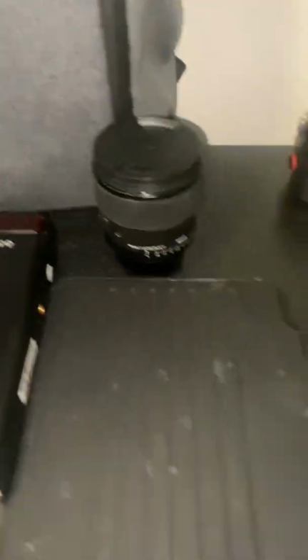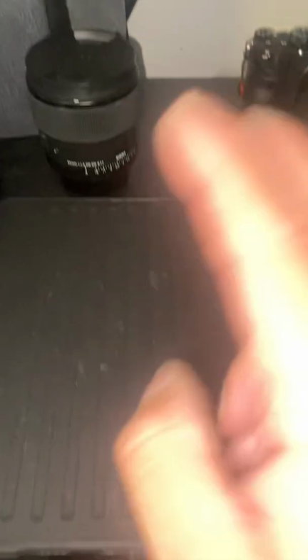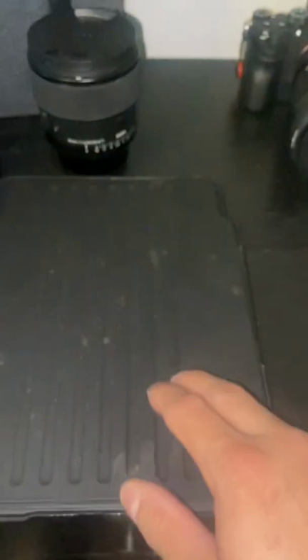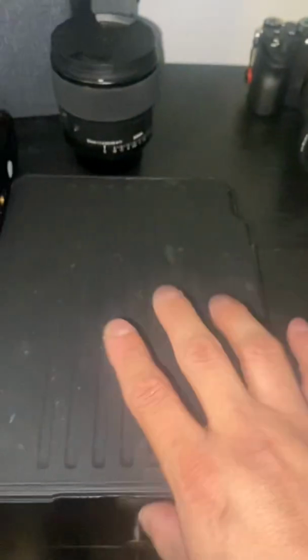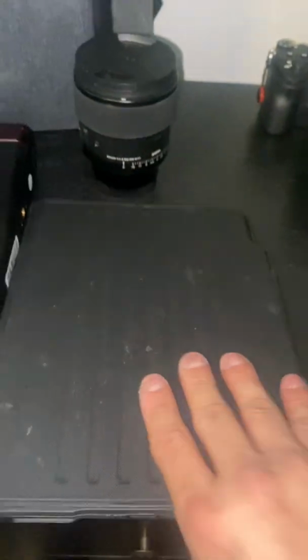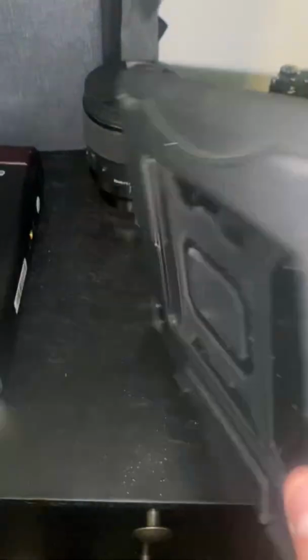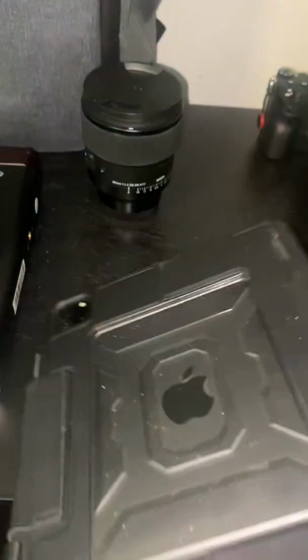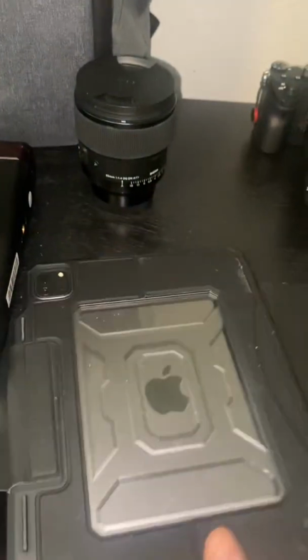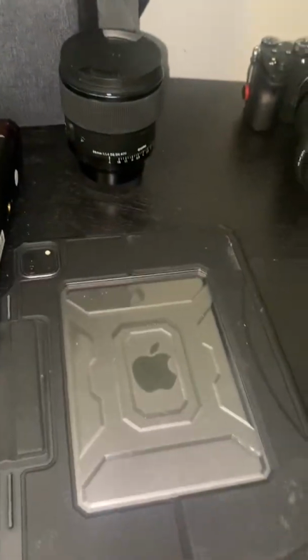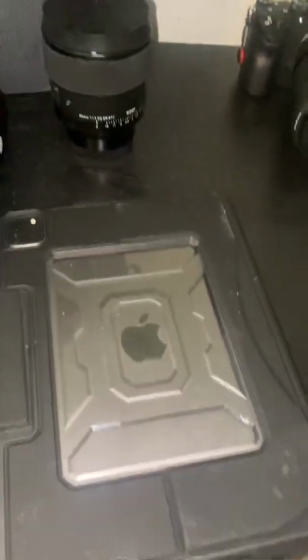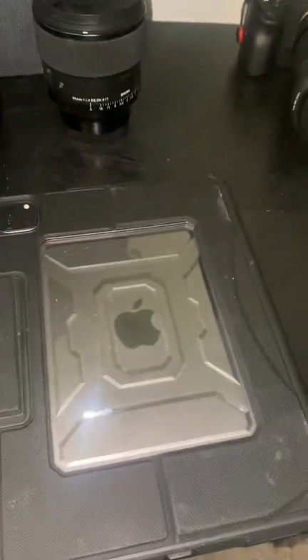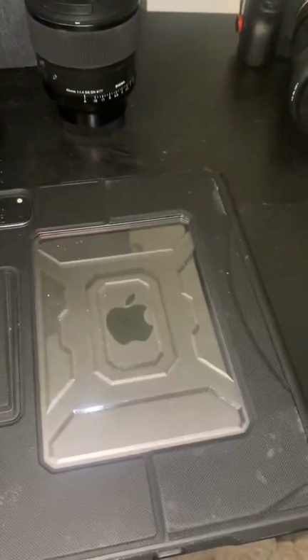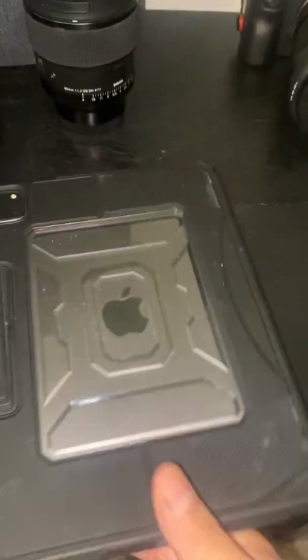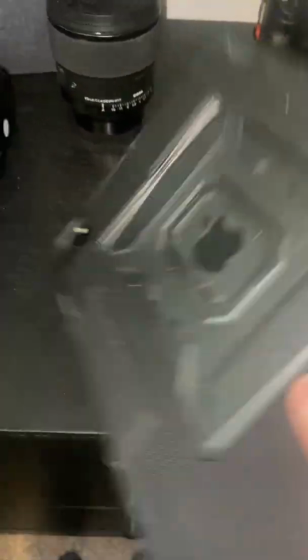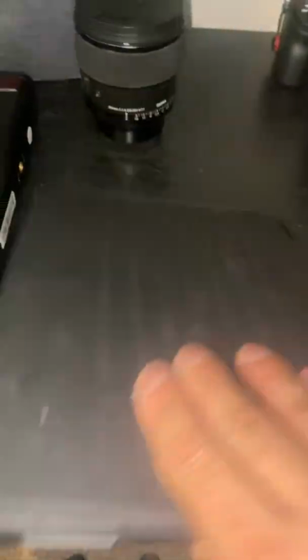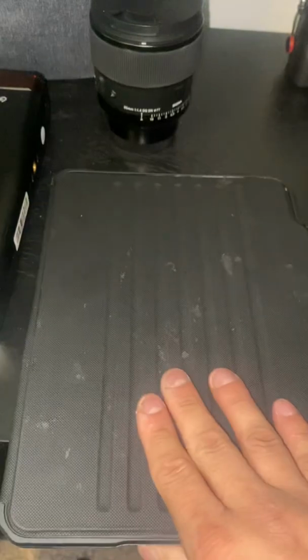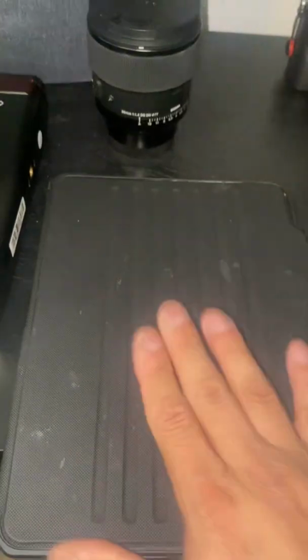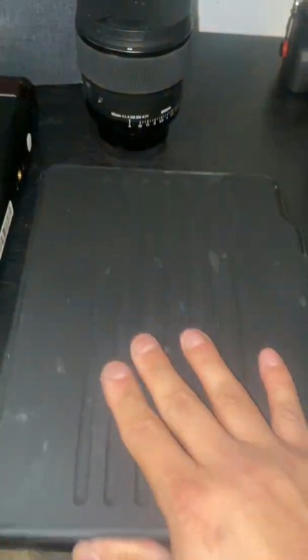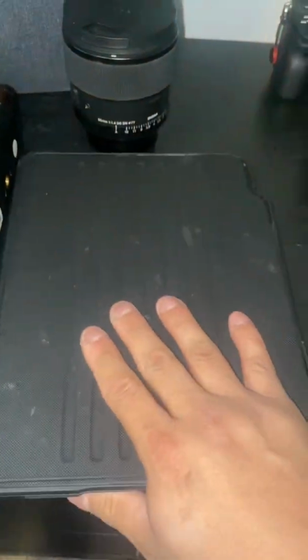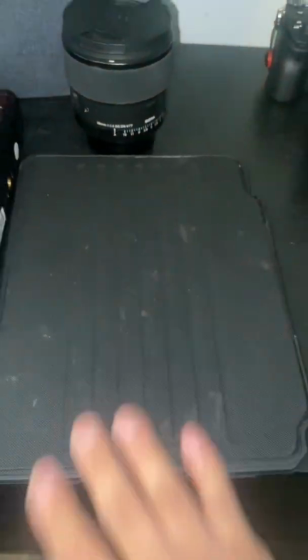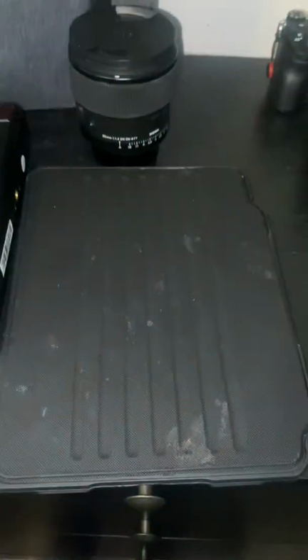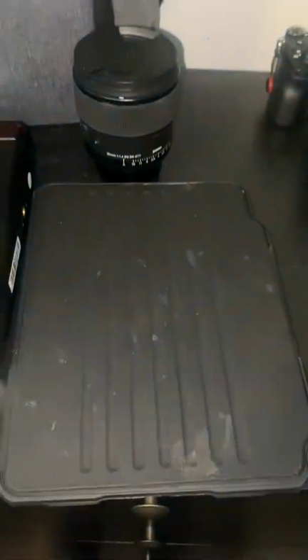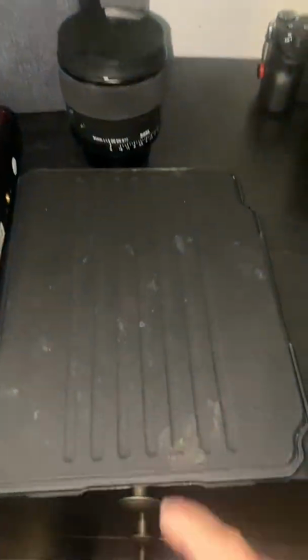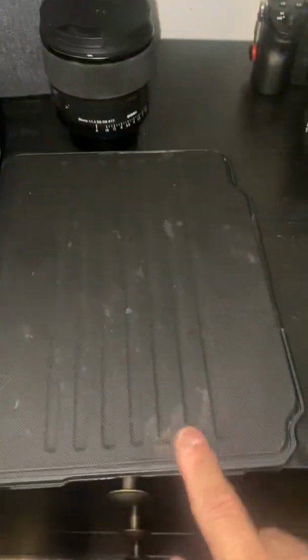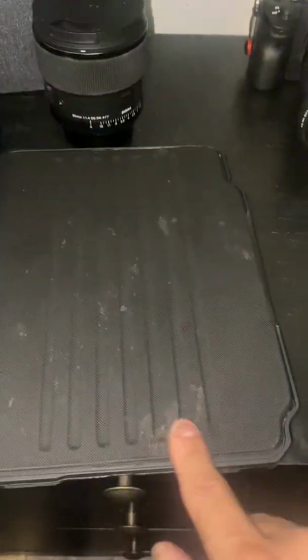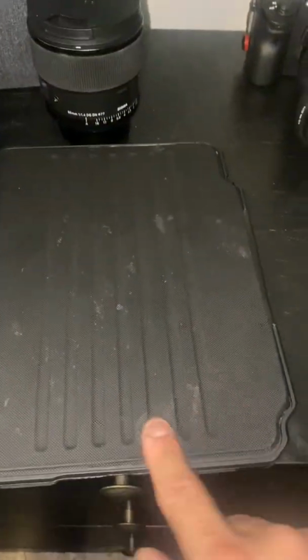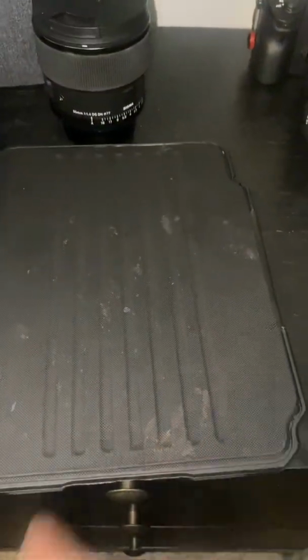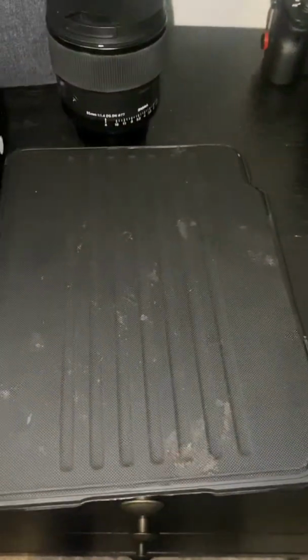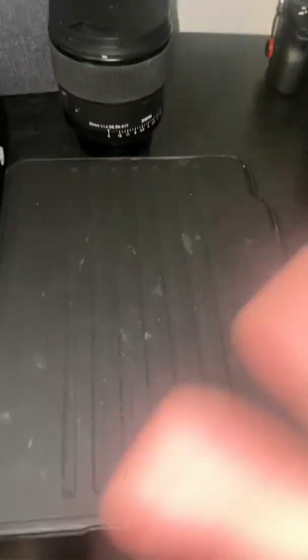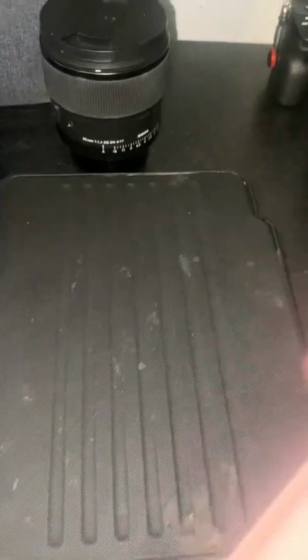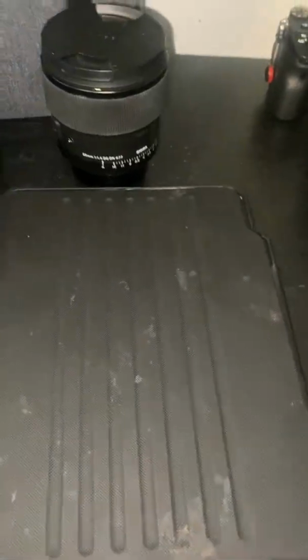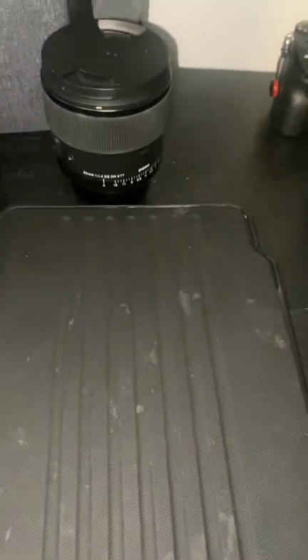I travel with my iPad. This is the 2020 version, I believe. Great little thing. I do all my edits on my iPad. This thing is horrendously dirty. Yeah, I know, but you know what? I don't give a damn.